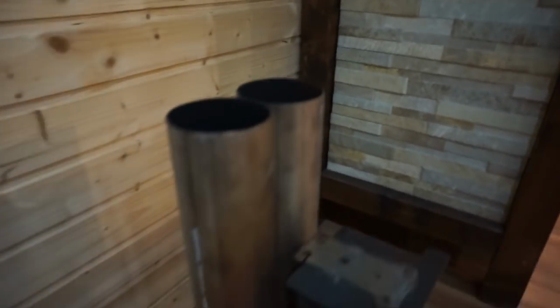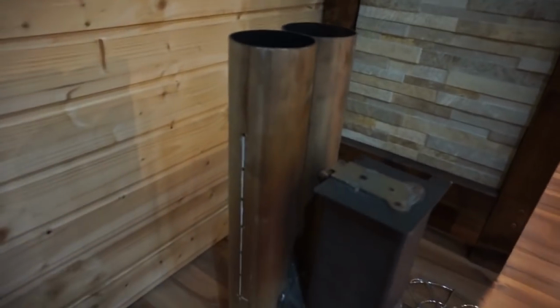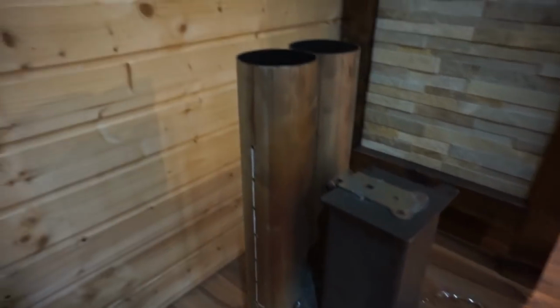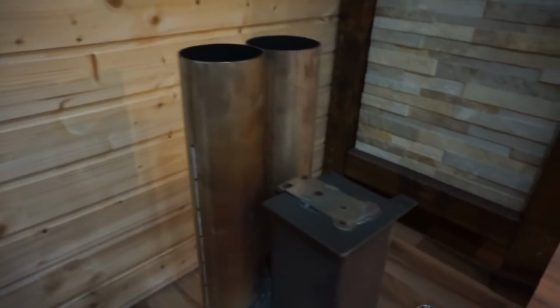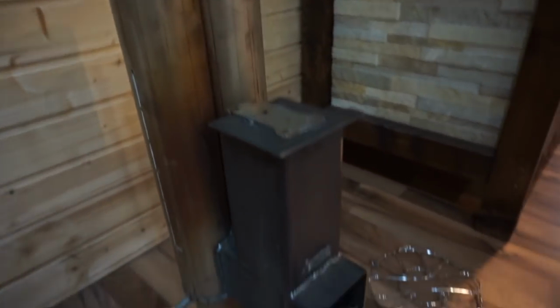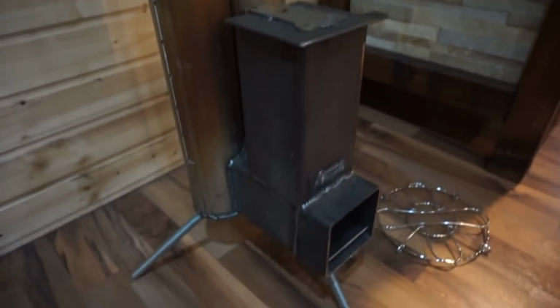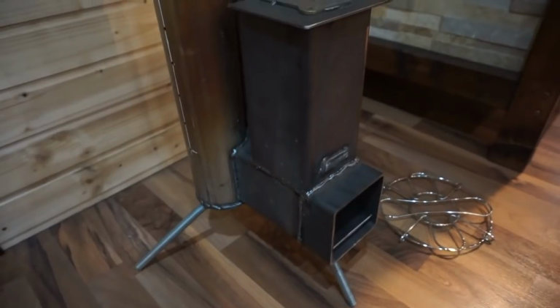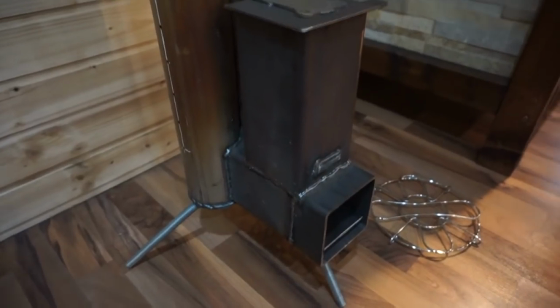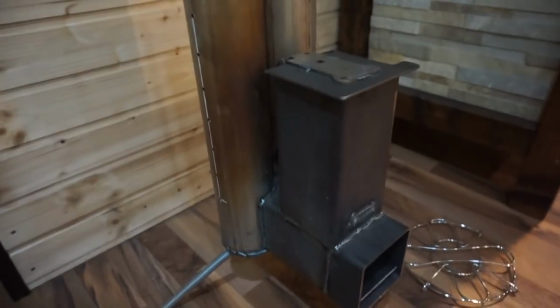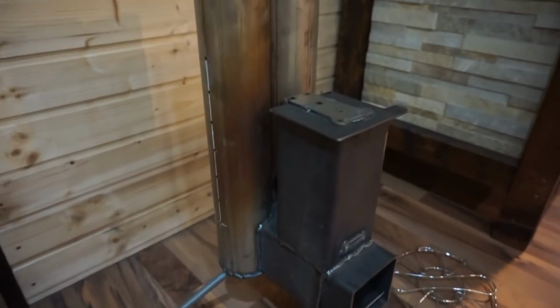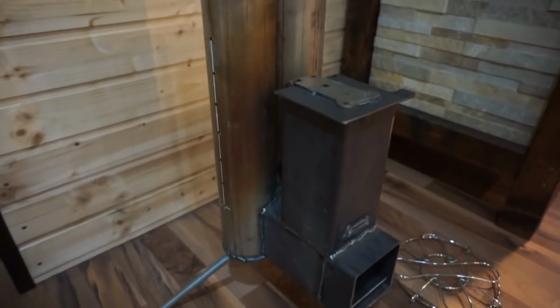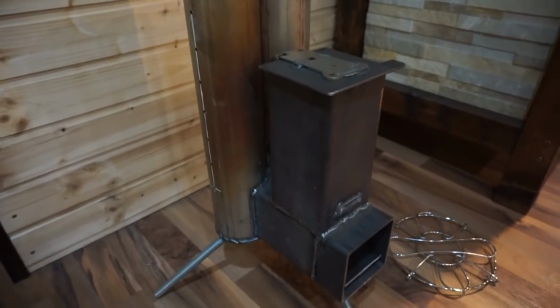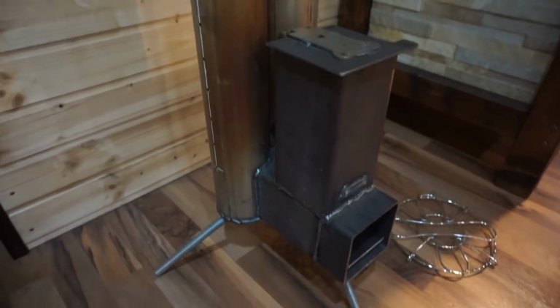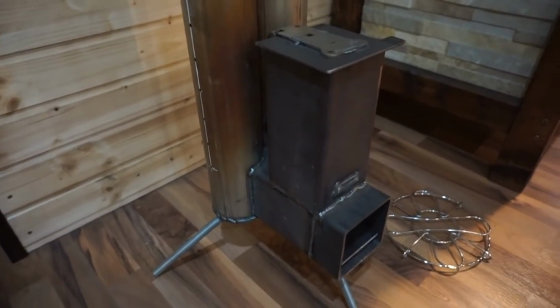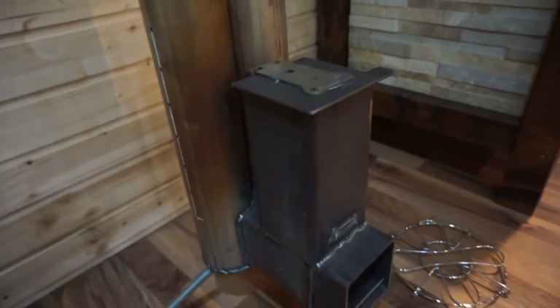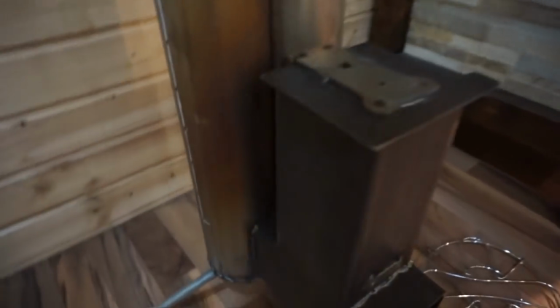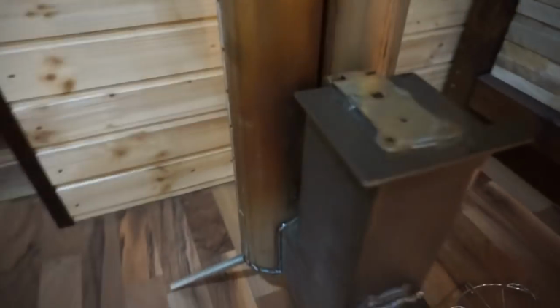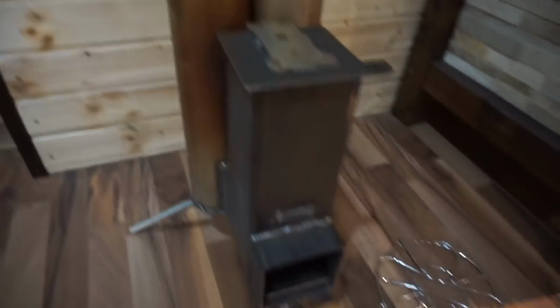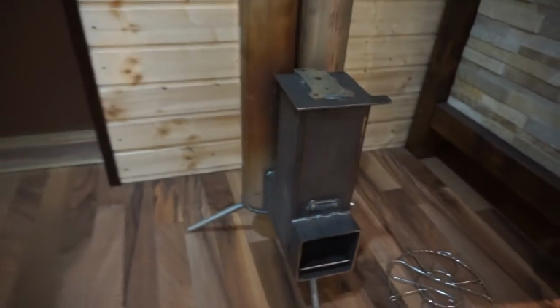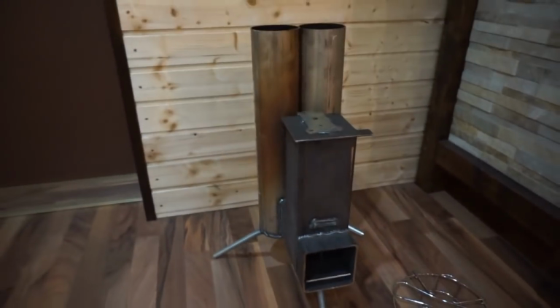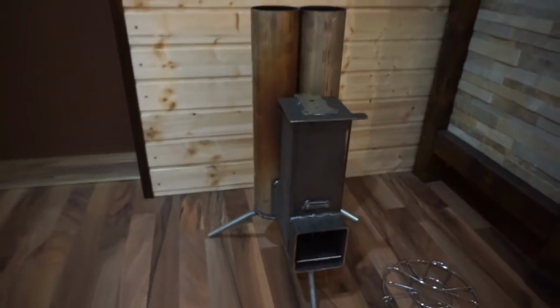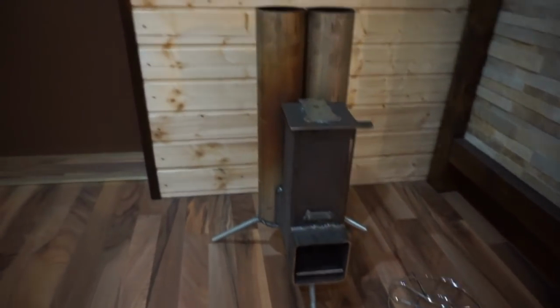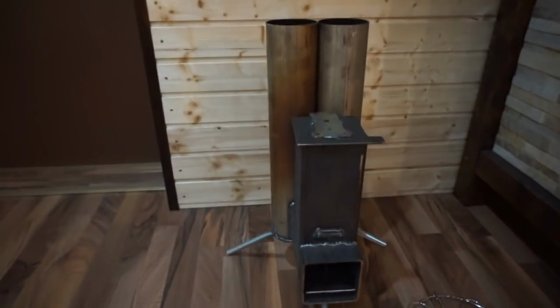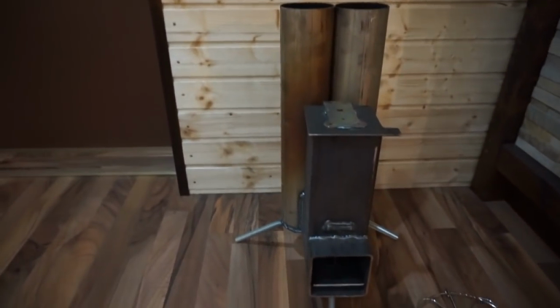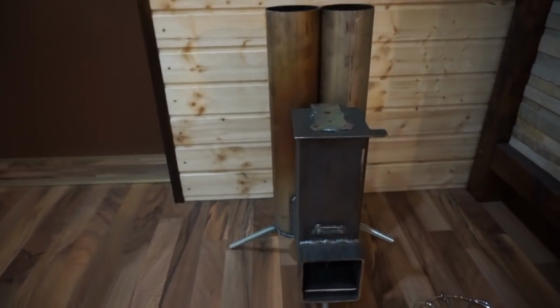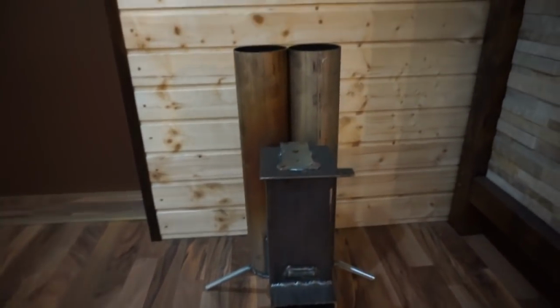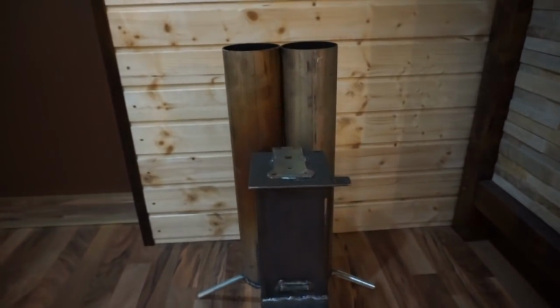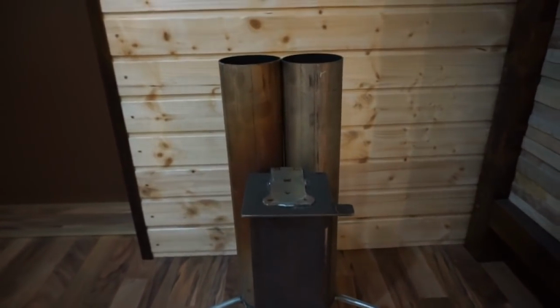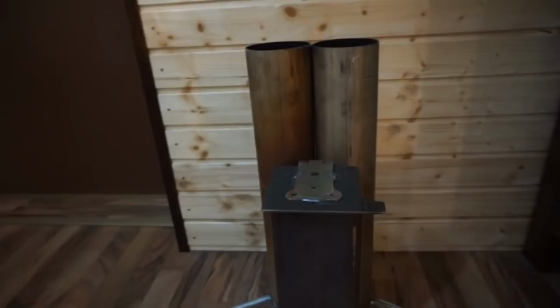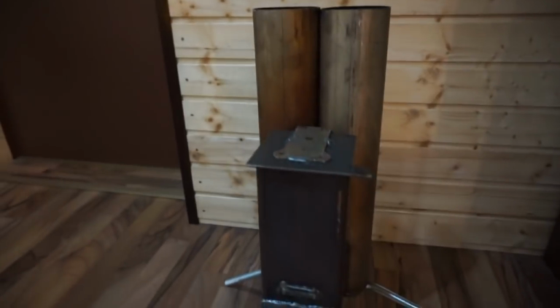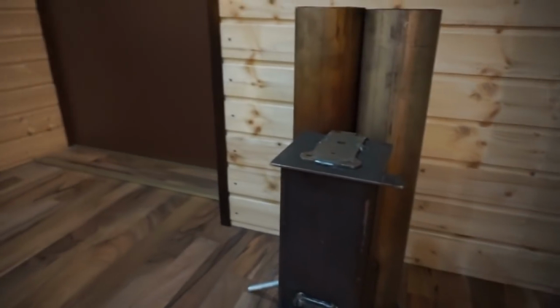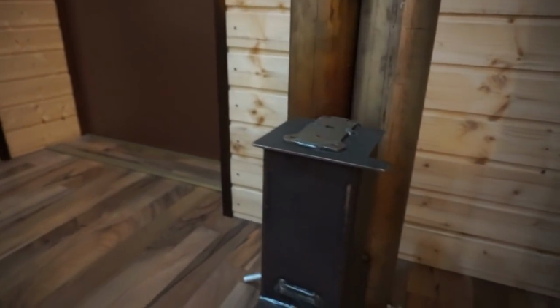And this is the grill. You can see there are two pipes. This project is not finished yet, and I will show you how it works when it's ready.